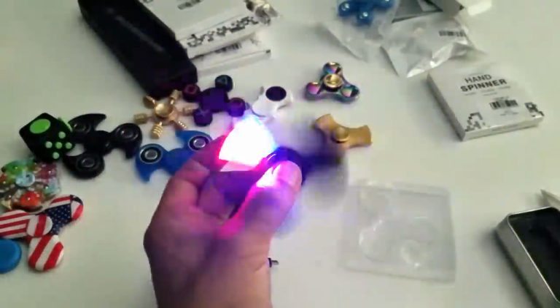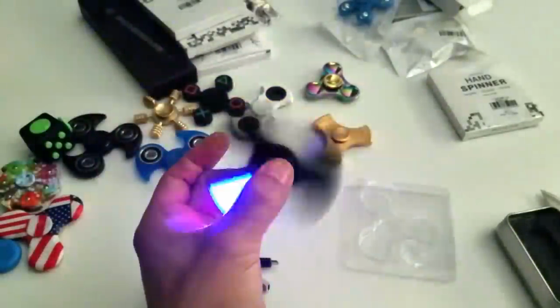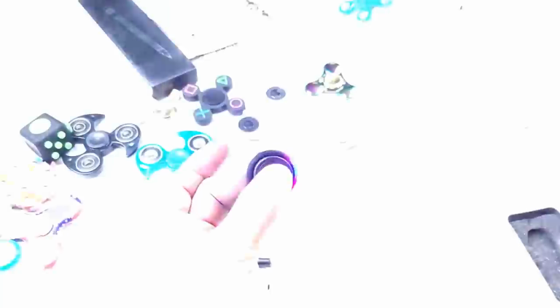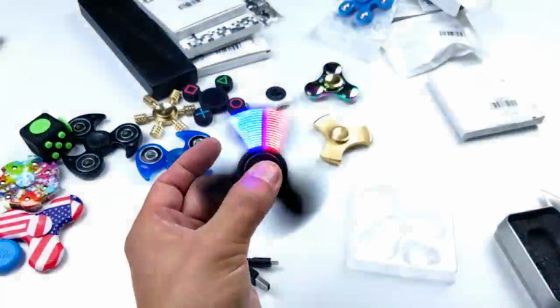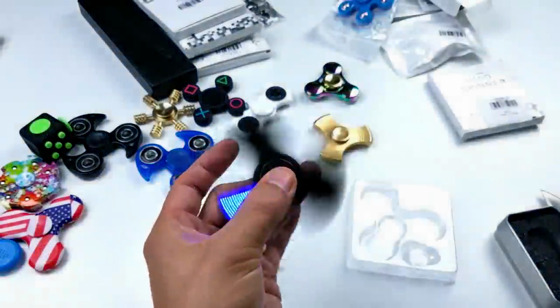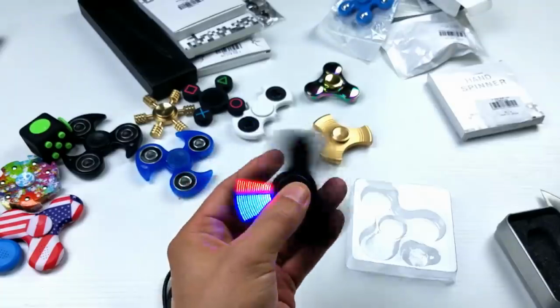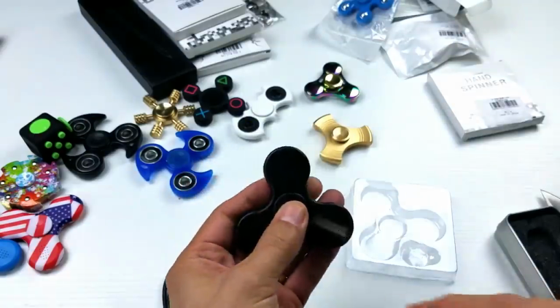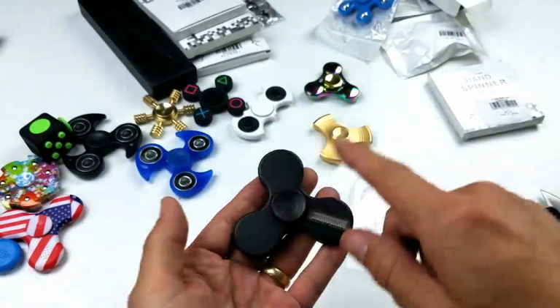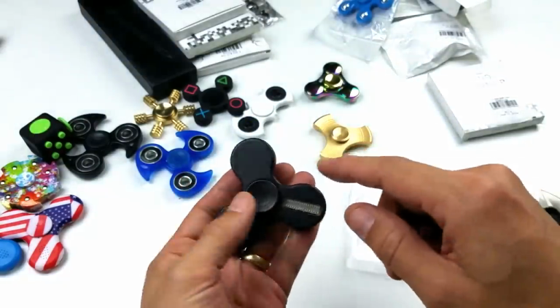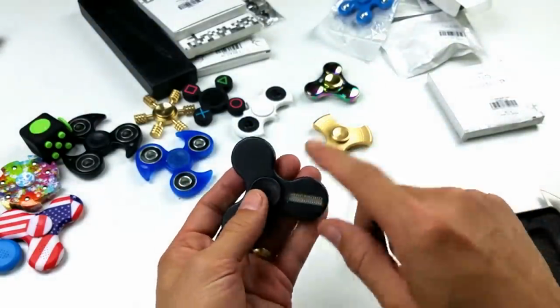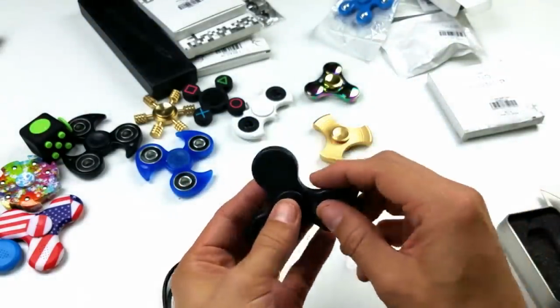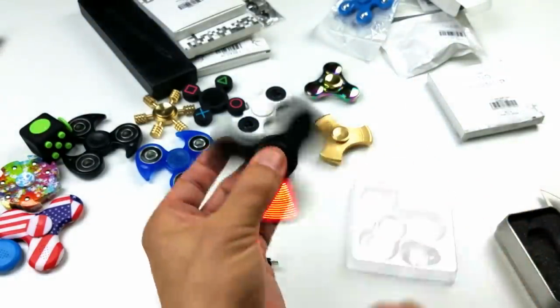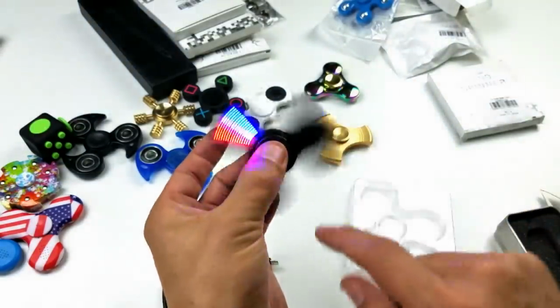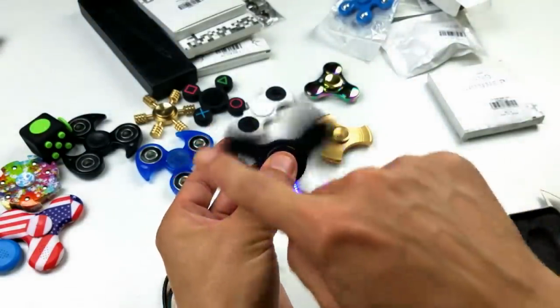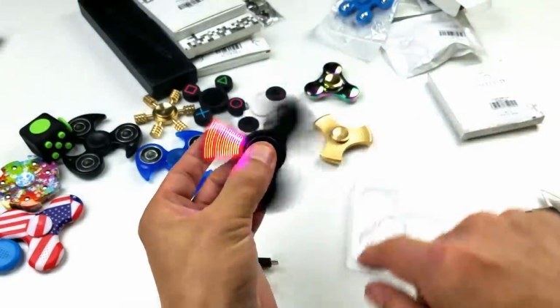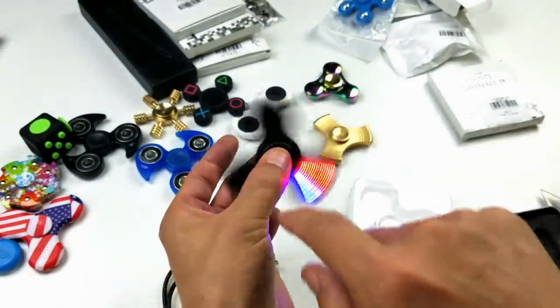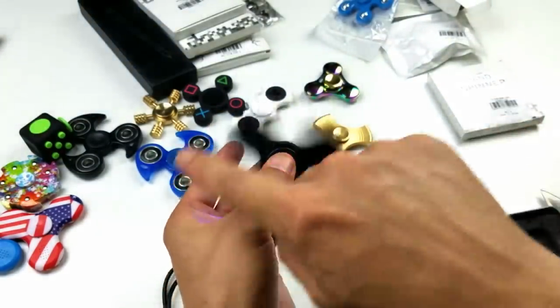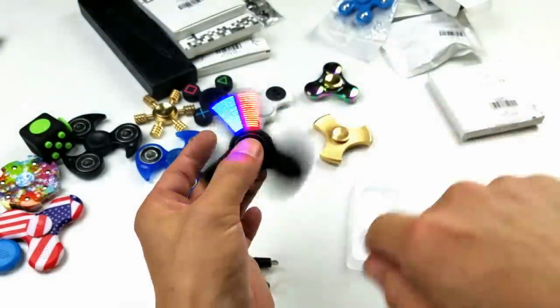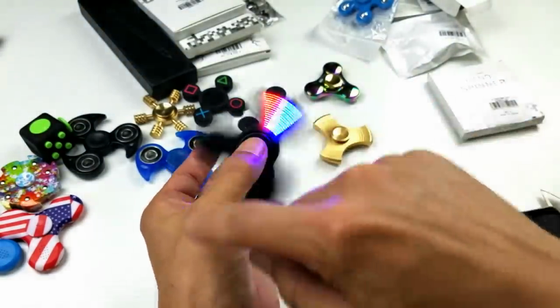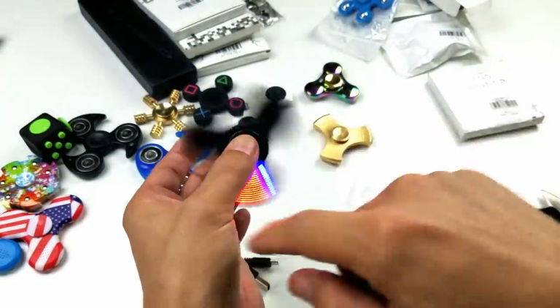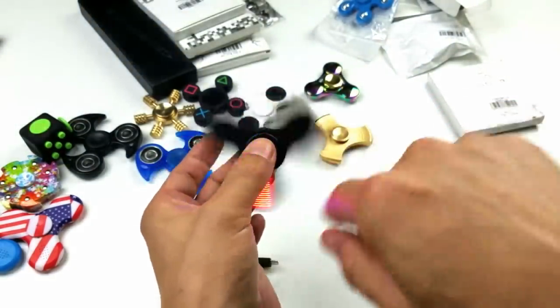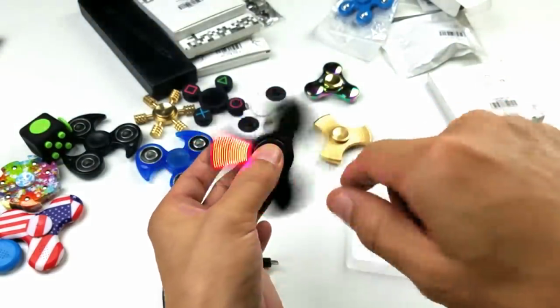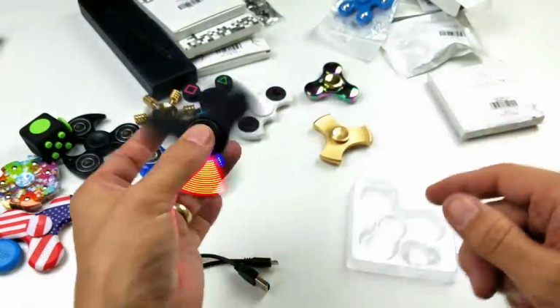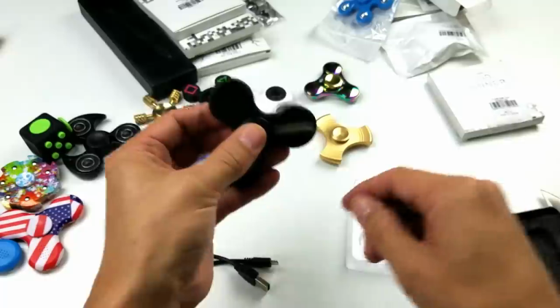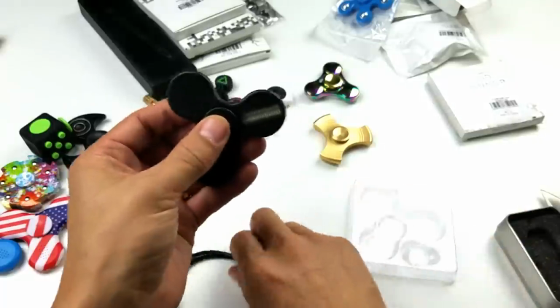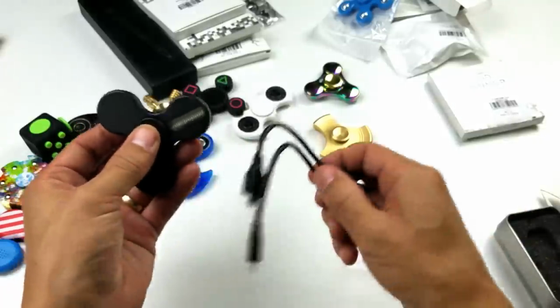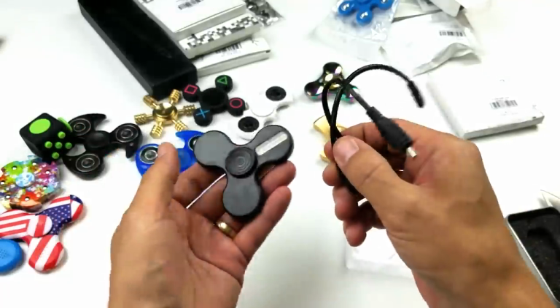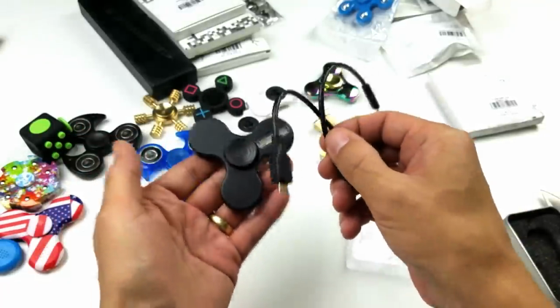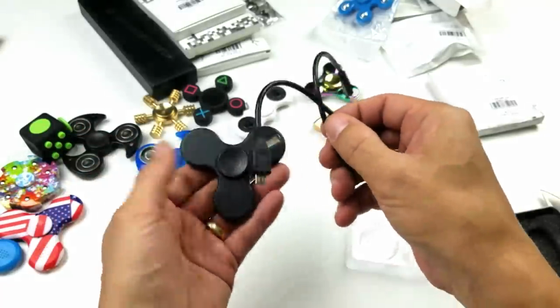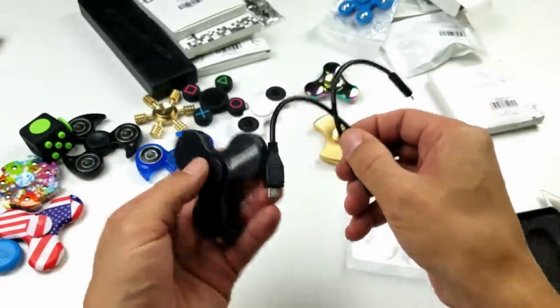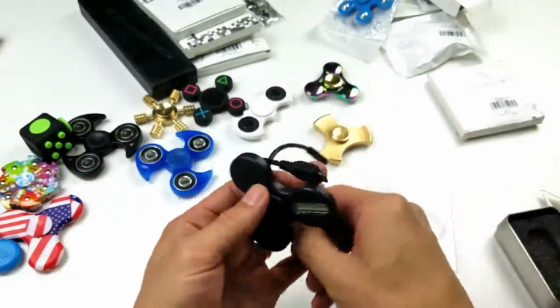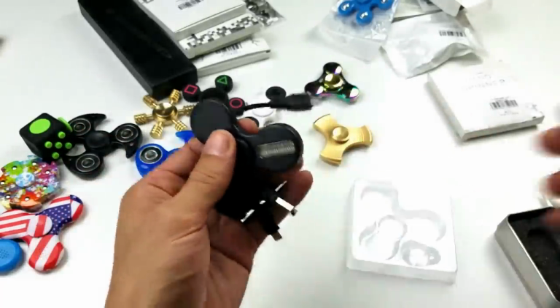So with this one here you can actually program it and make it say whatever text you want, but you have to use this cable to hook it up to your Android phone. Let me put this to the side.